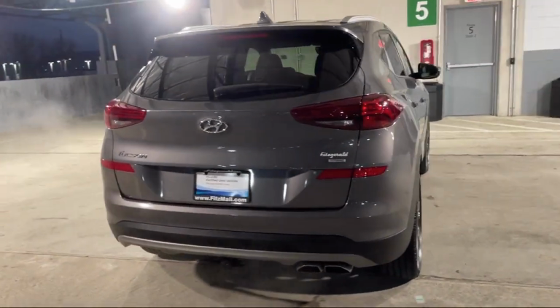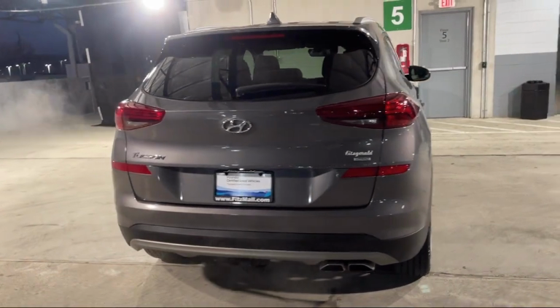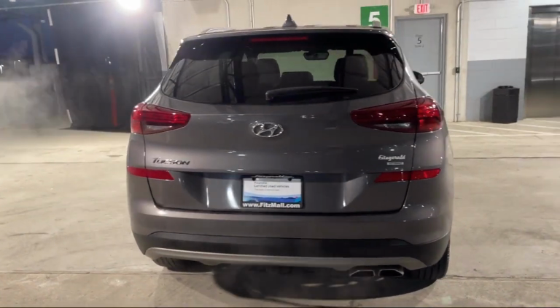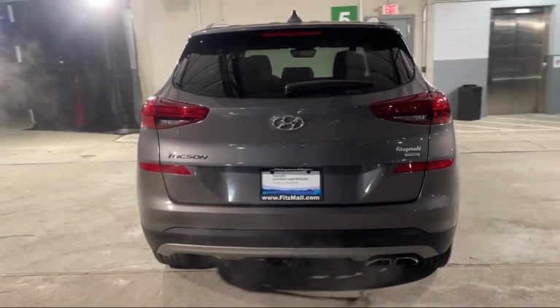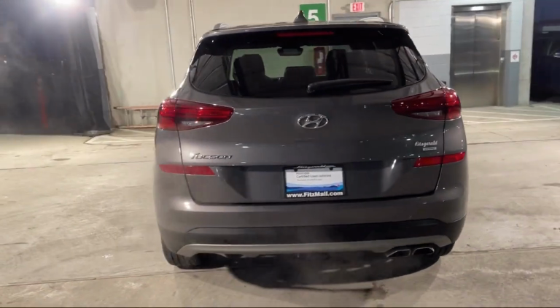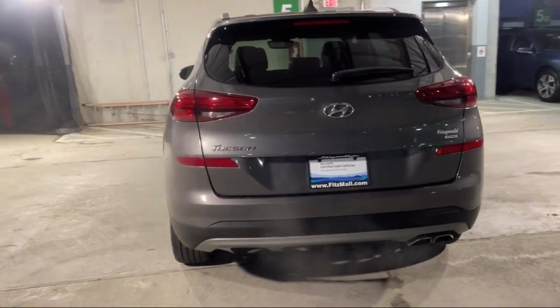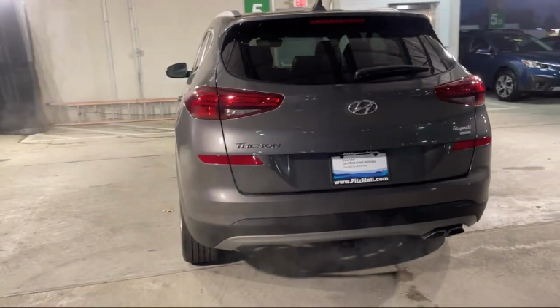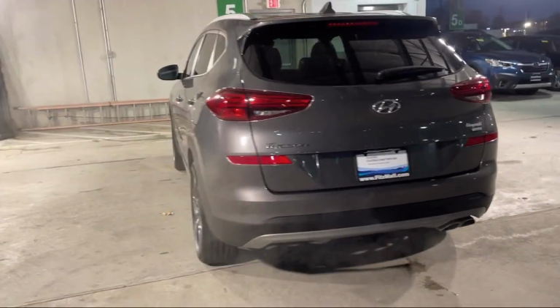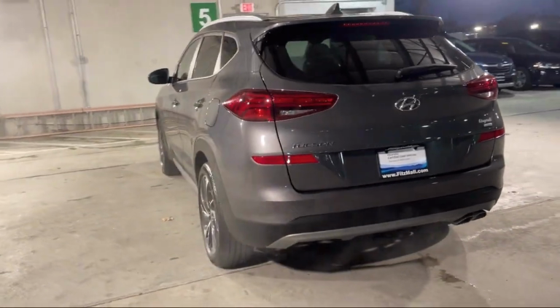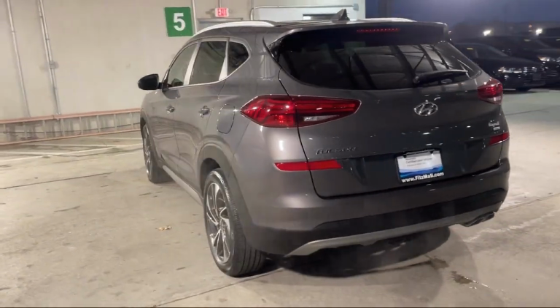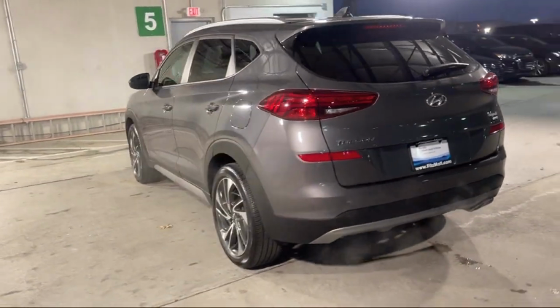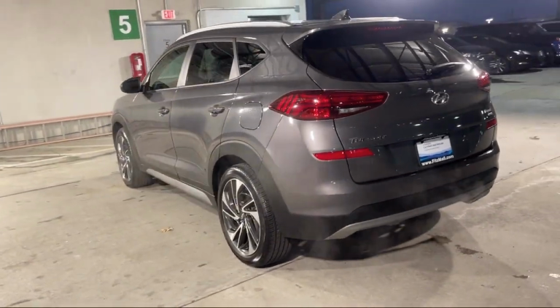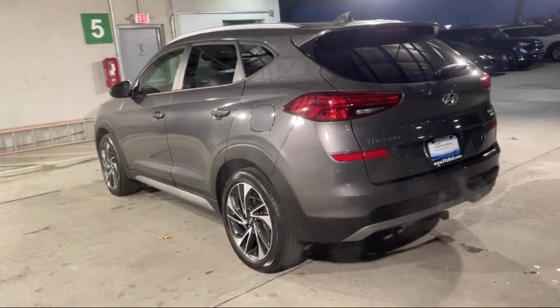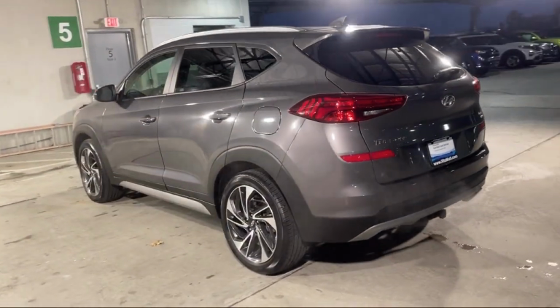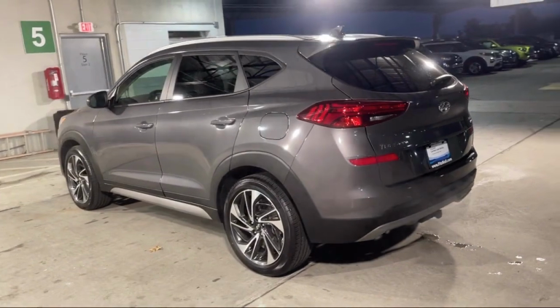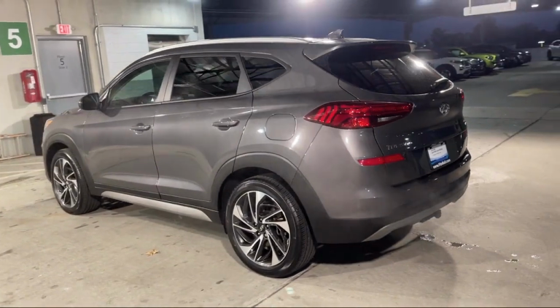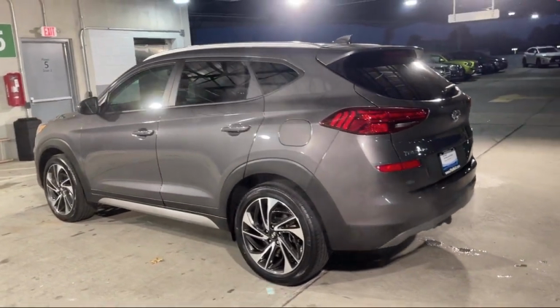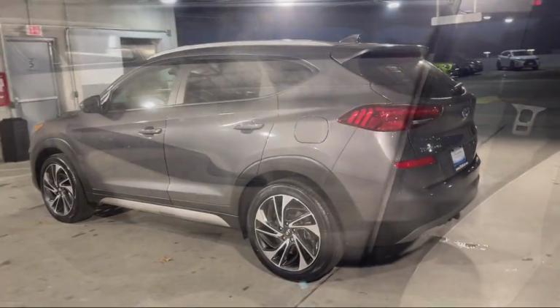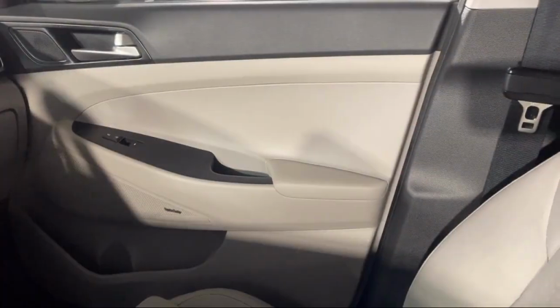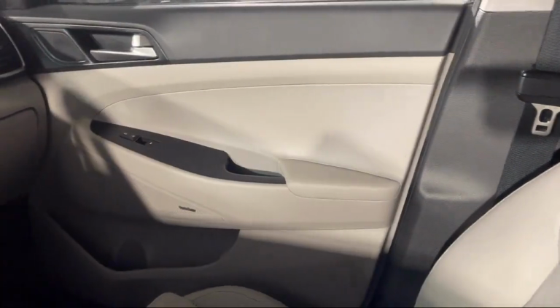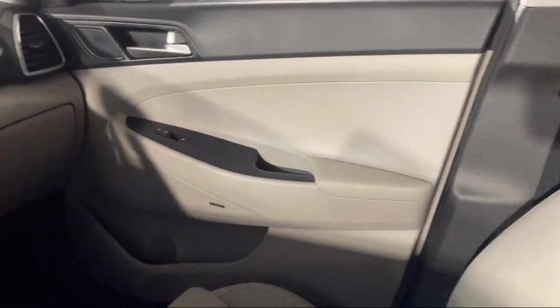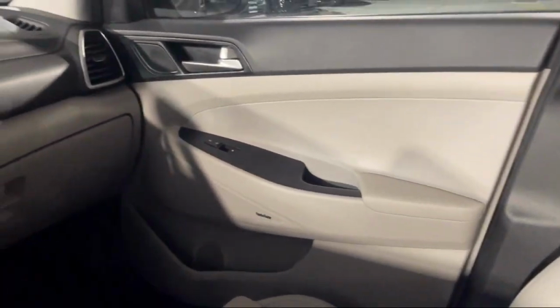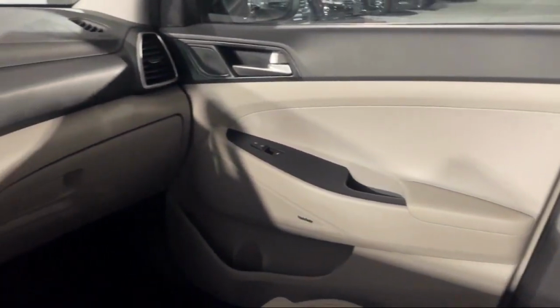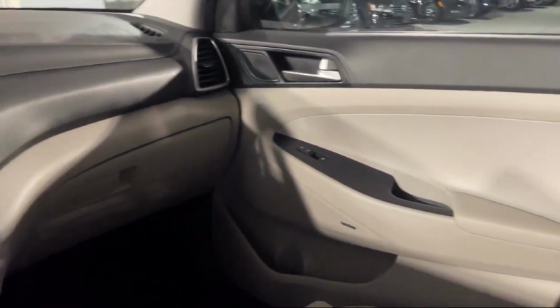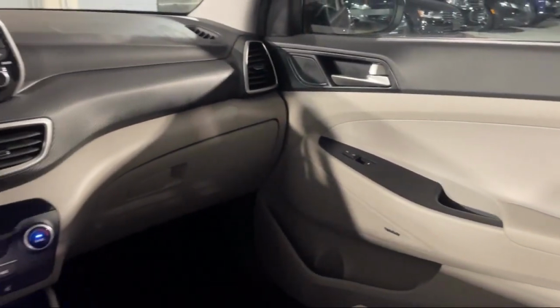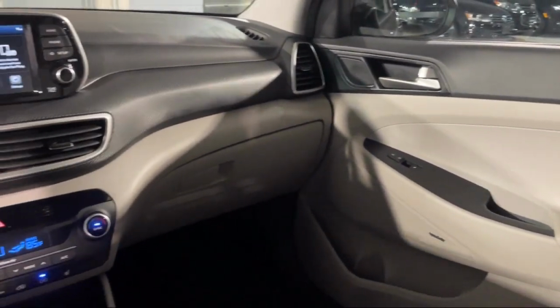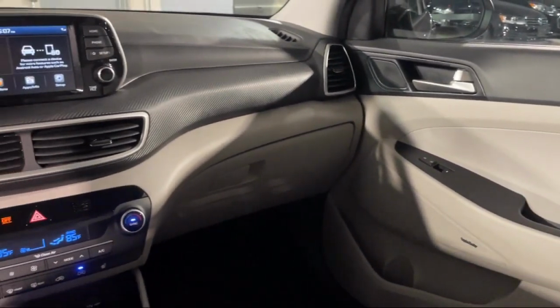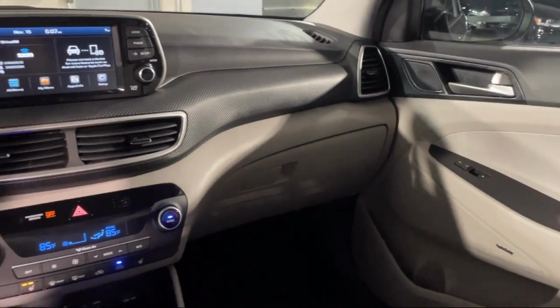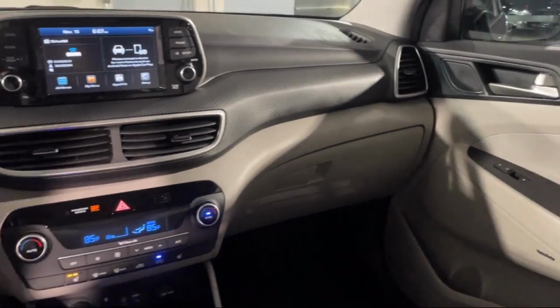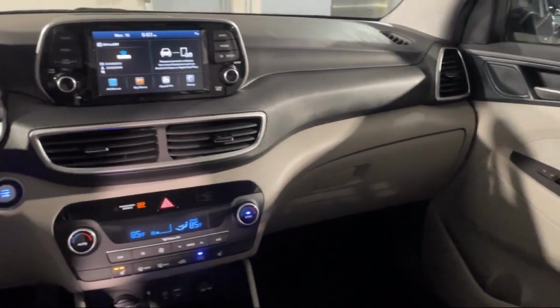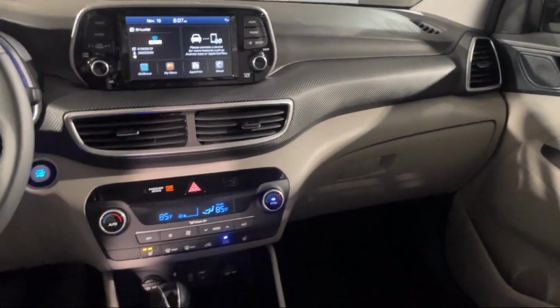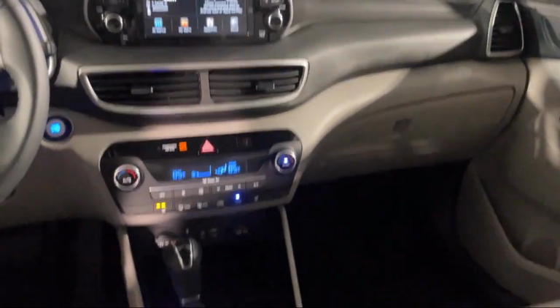It also features a Leather Trimmed Steering Wheel, Auxiliary Audio Input for iPhone and iPod, Ventilated Disc Front Brakes, Center Front Console with Armrest and Storage, and has less than 20,000 miles on the odometer.